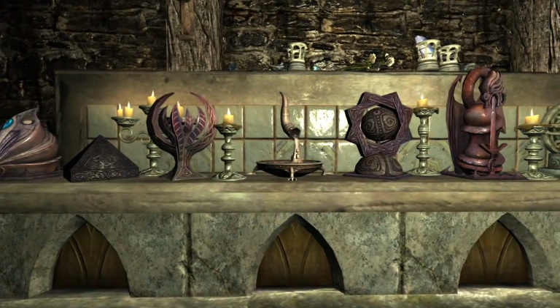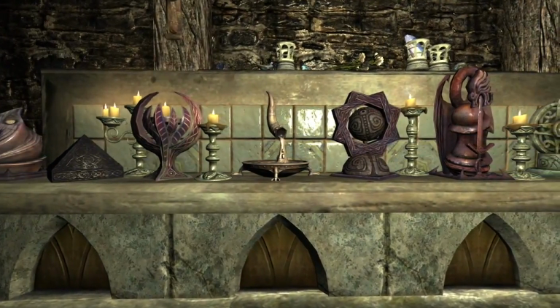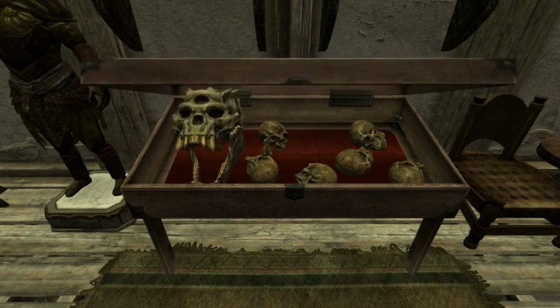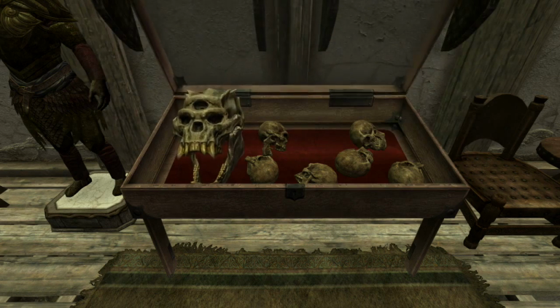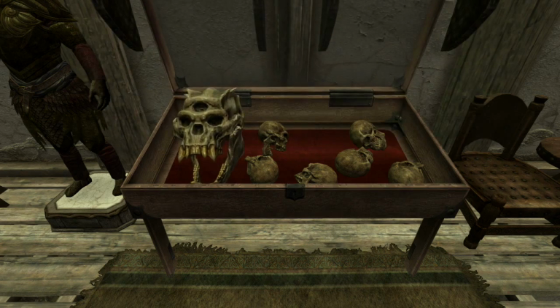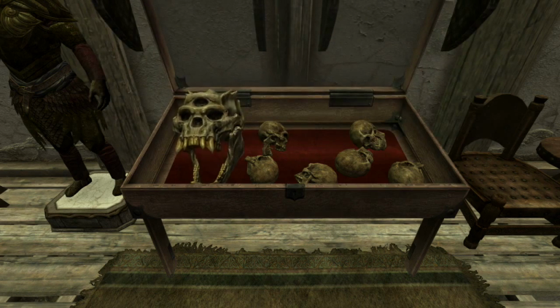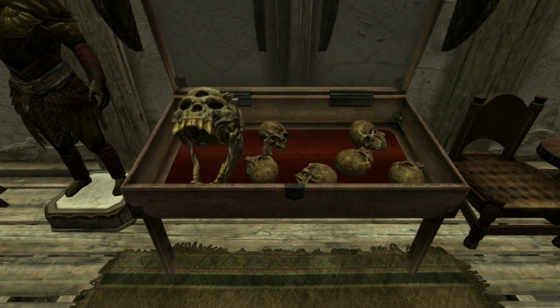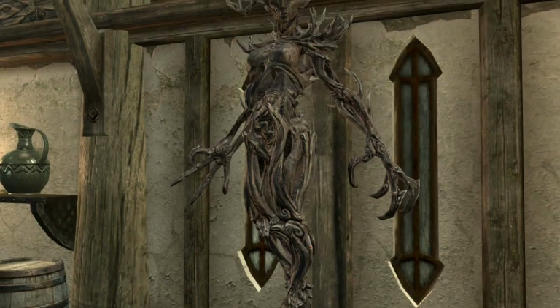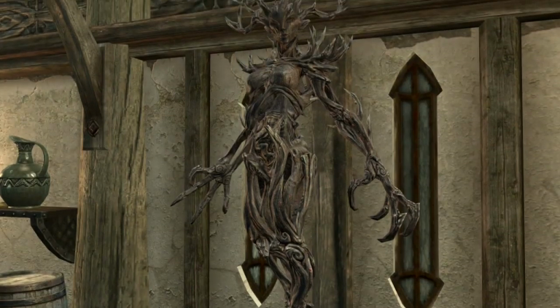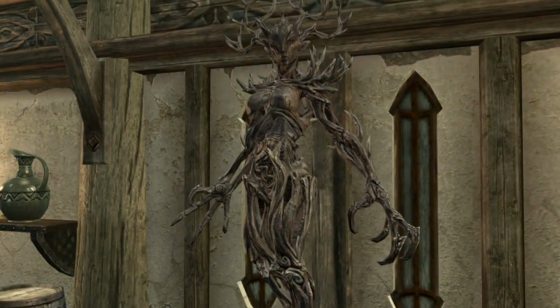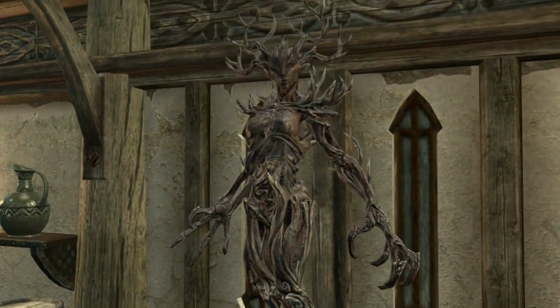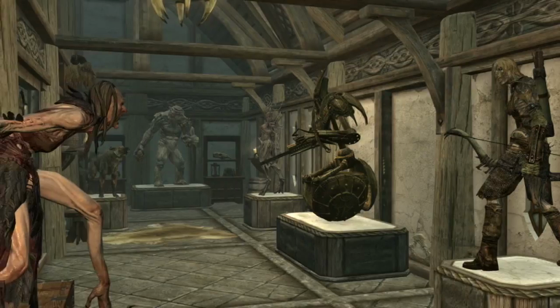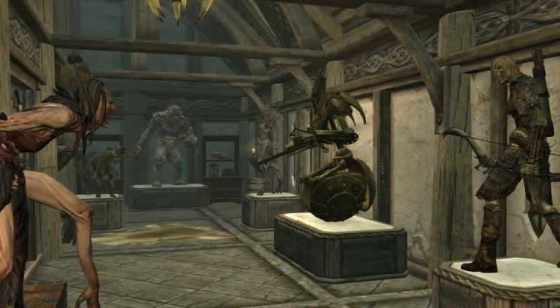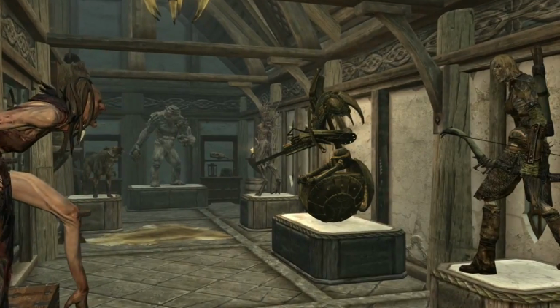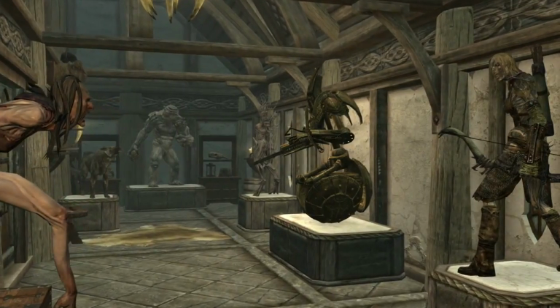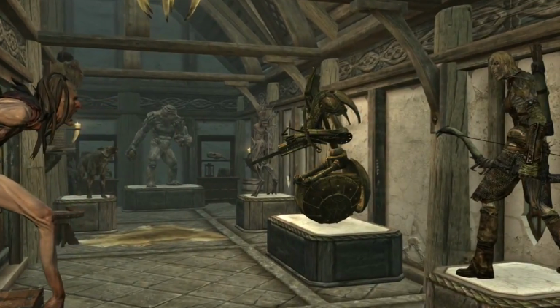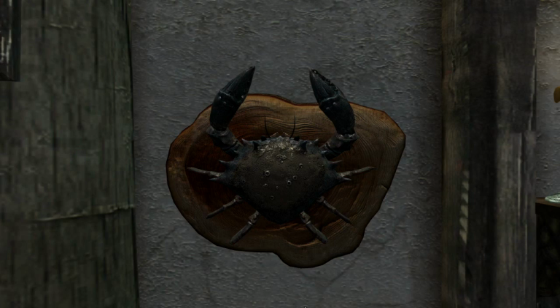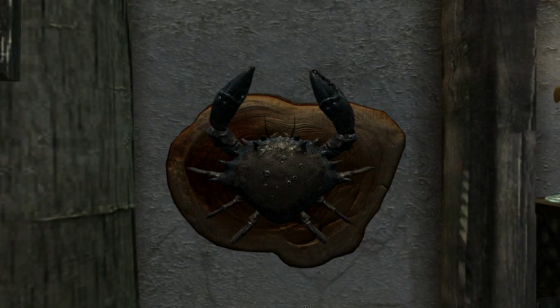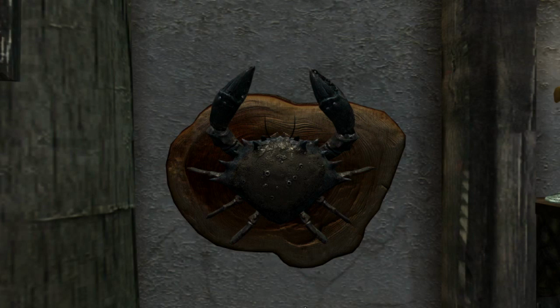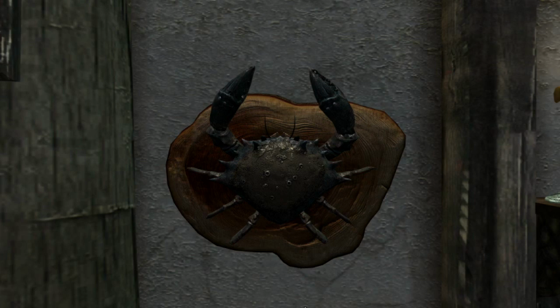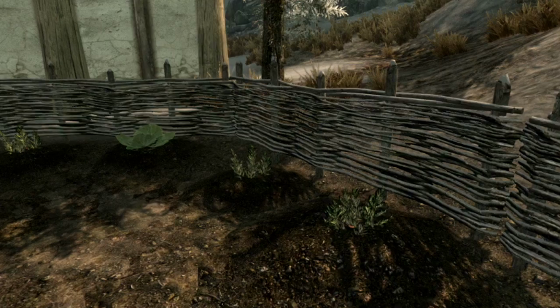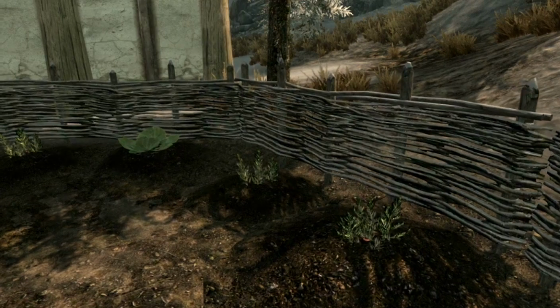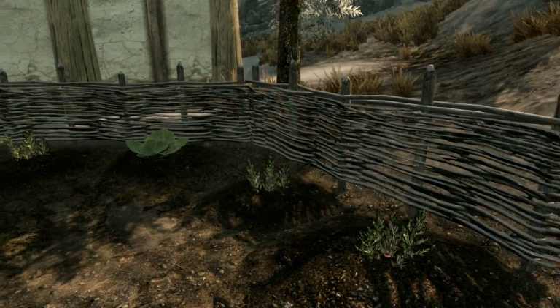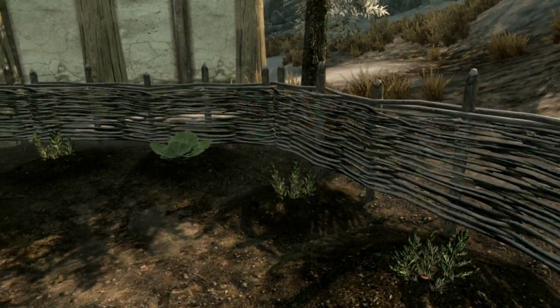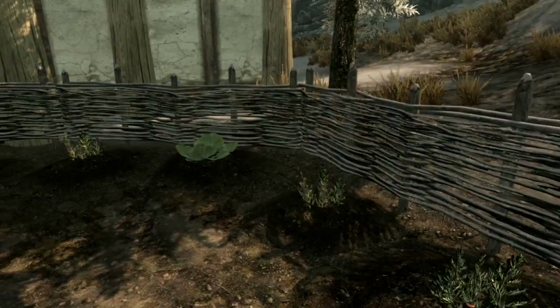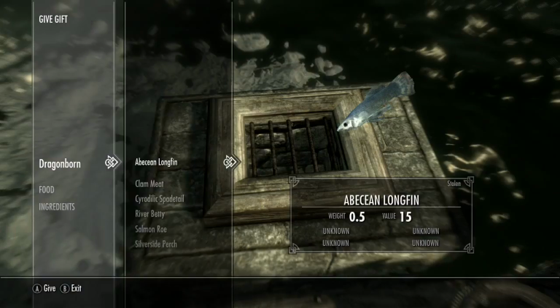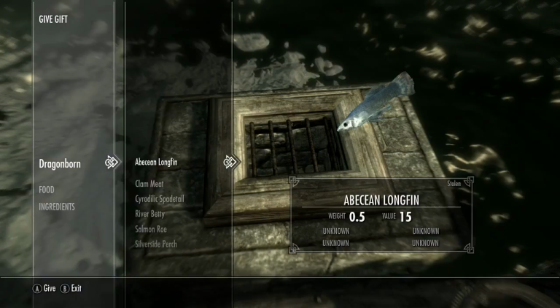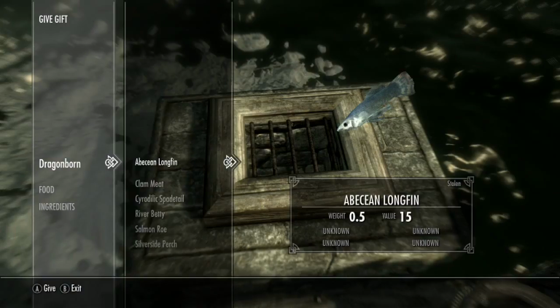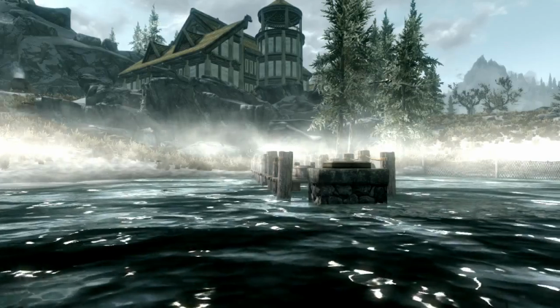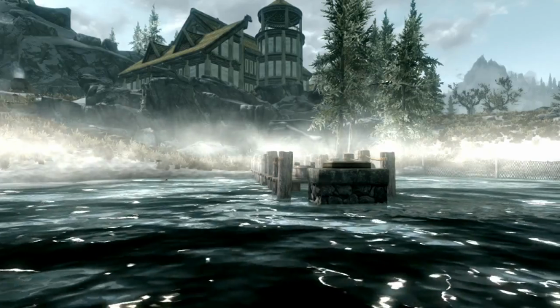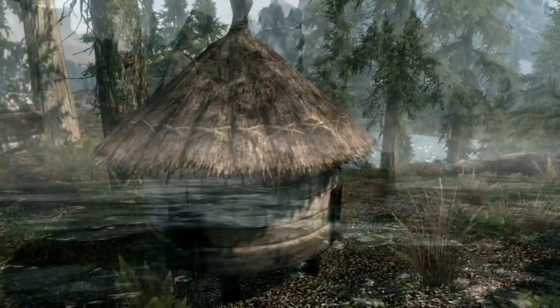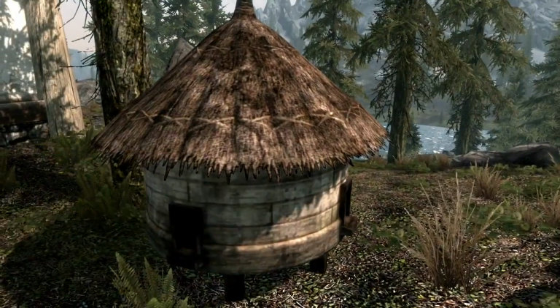Showcase your treasures with simple display cases and impress your friends with elaborate trophies and even mounted mud crabs. Fill out your backyard with a garden, fish hatchery, and other useful additions.